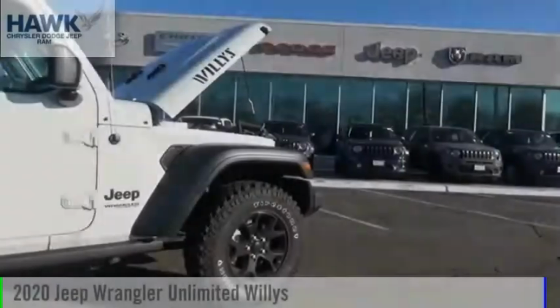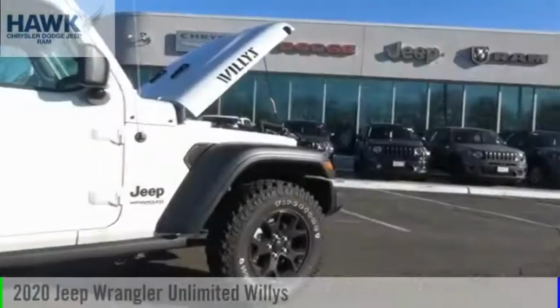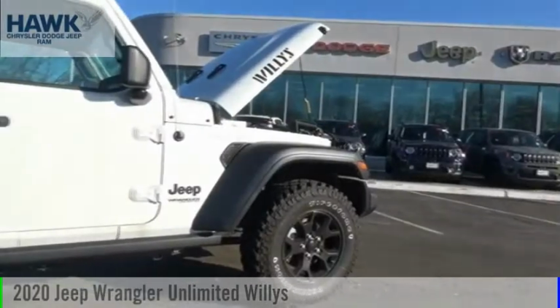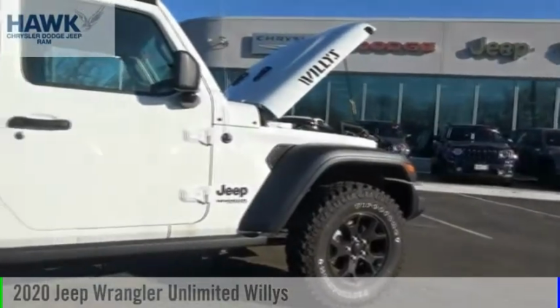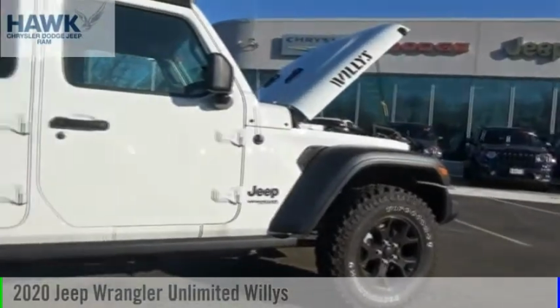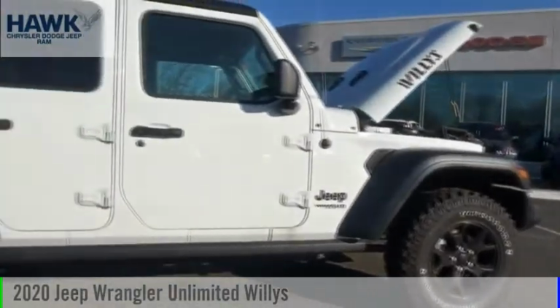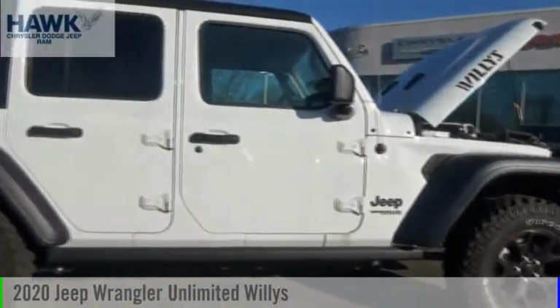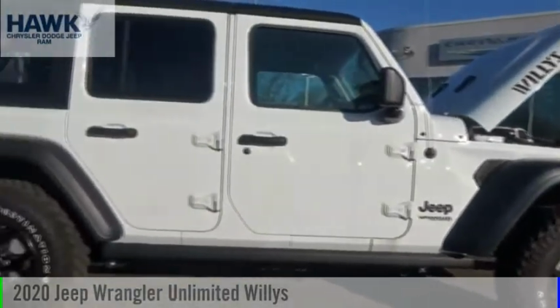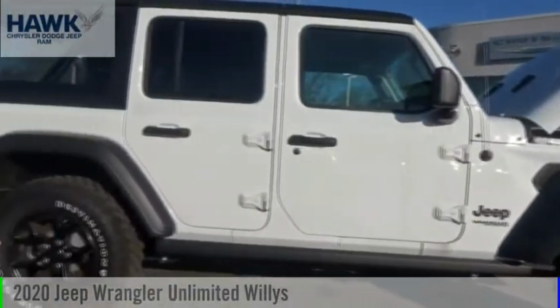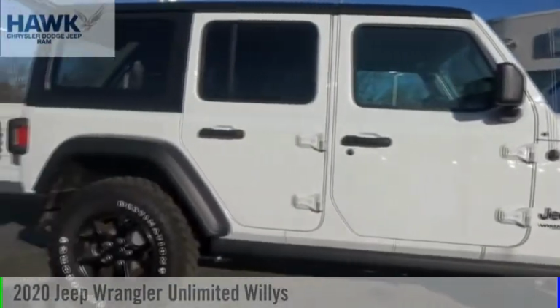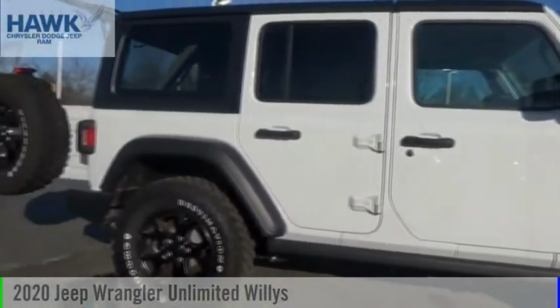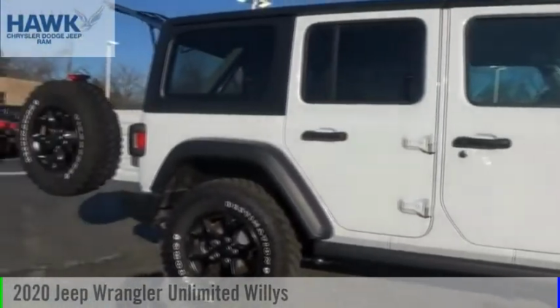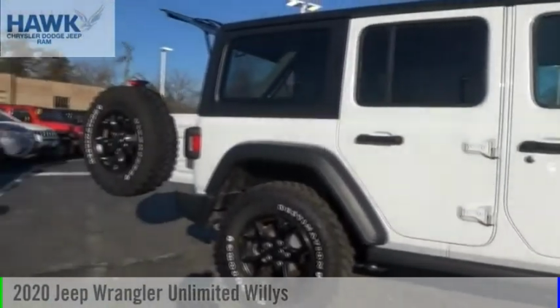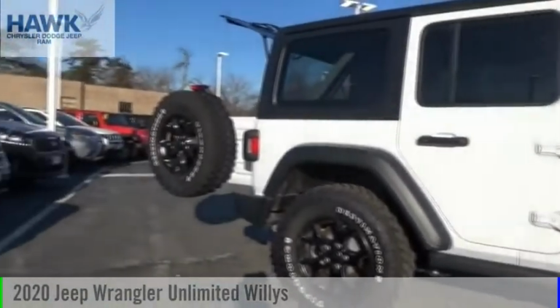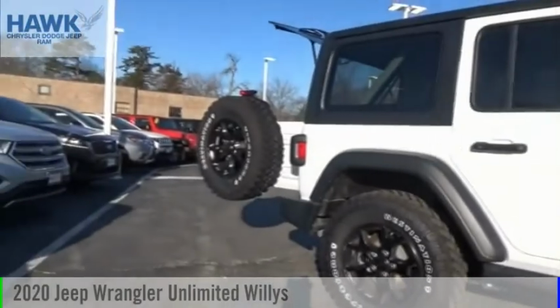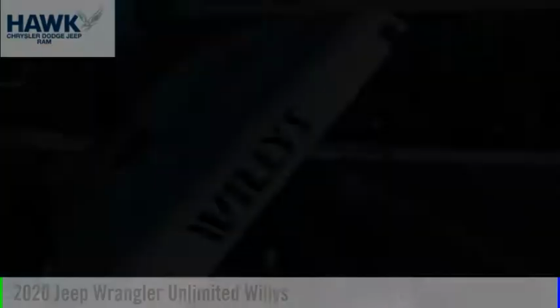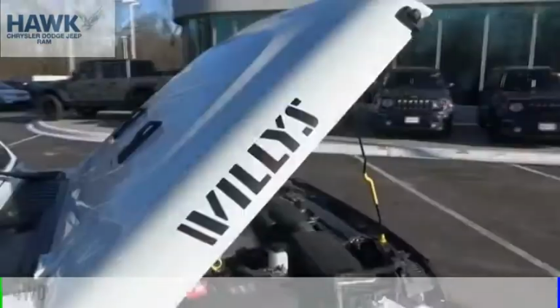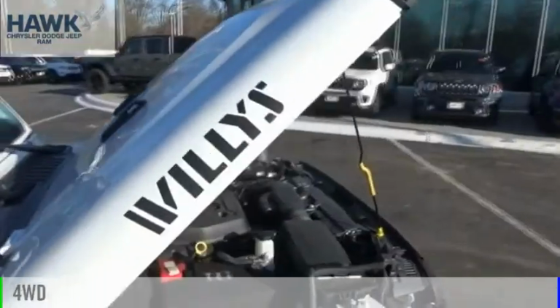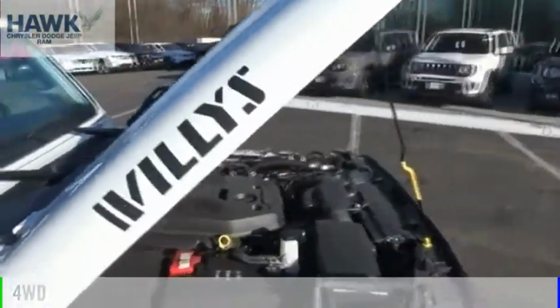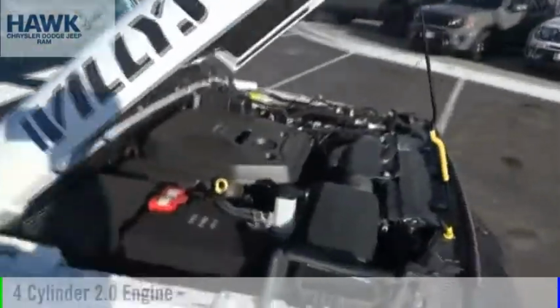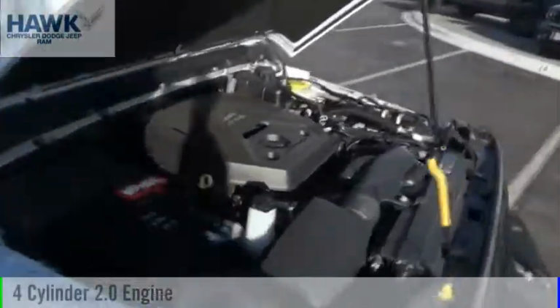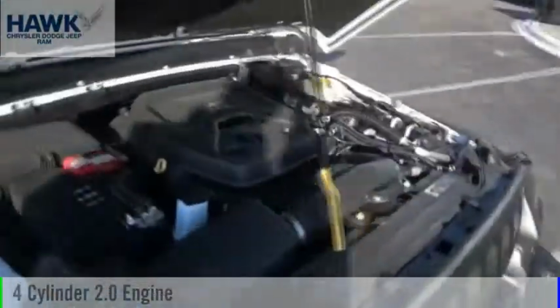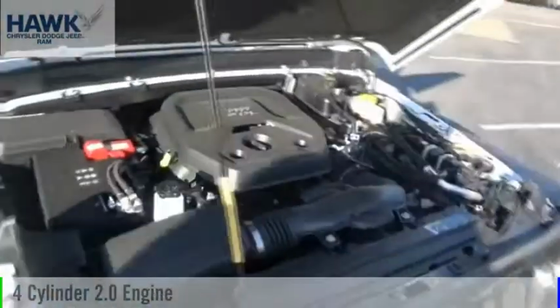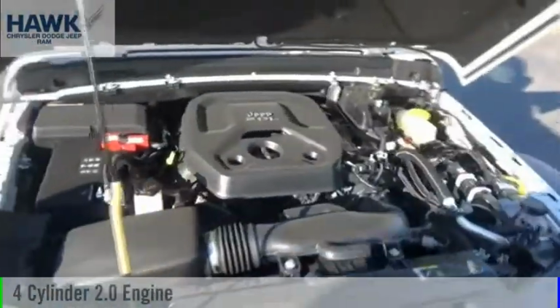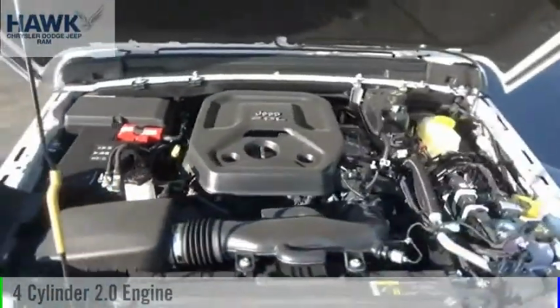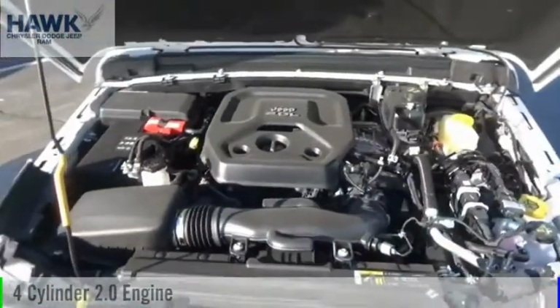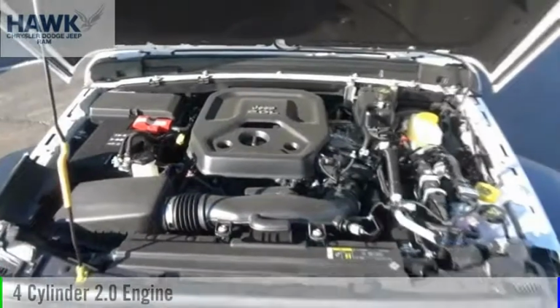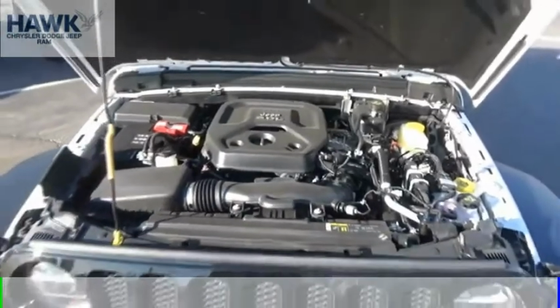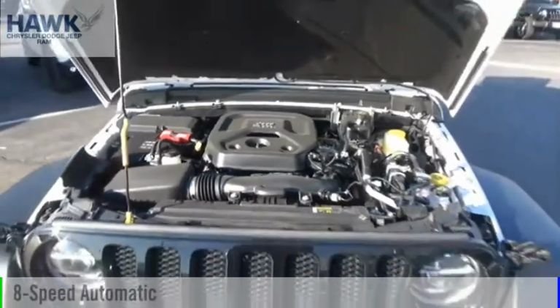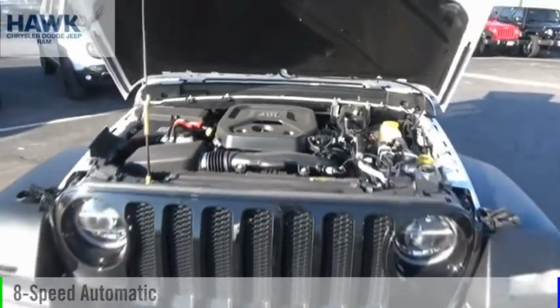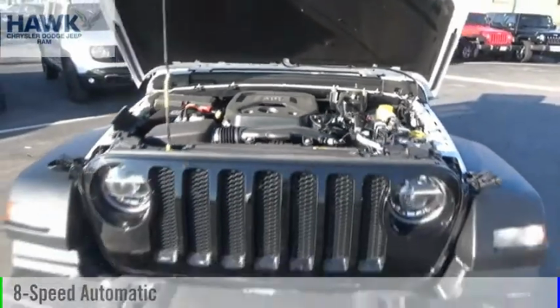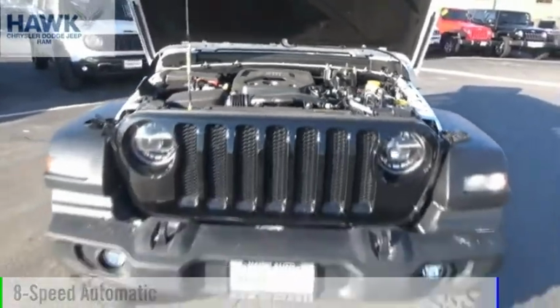Stop by and take a look at the 2020 Jeep Wrangler Unlimited. This vehicle is powered by a four-wheel drive, four-cylinder, 2.0 liter engine, and comes with an eight-speed automatic transmission.